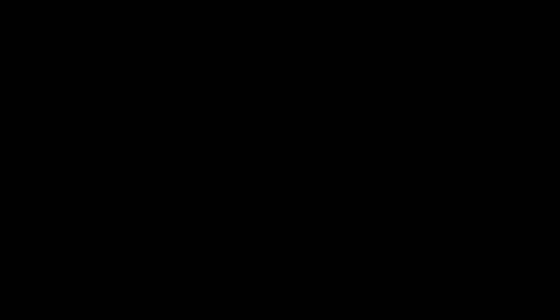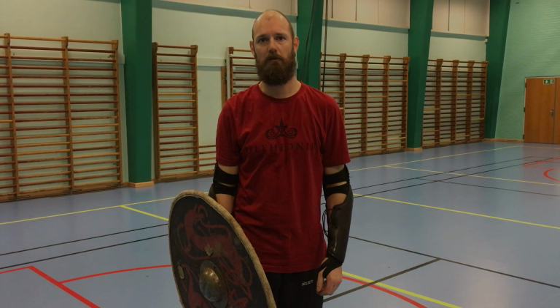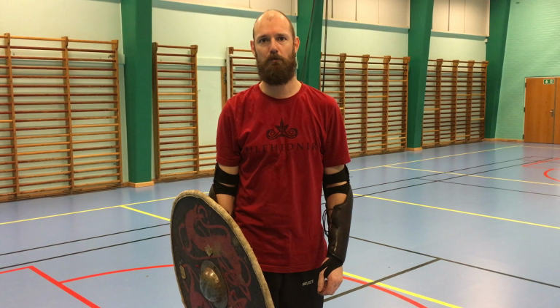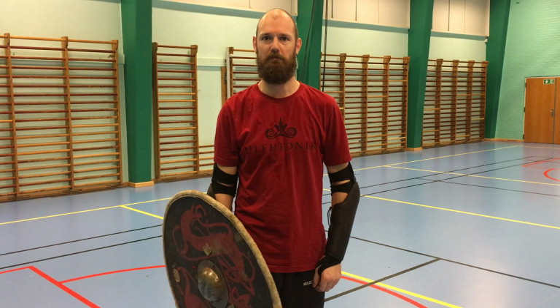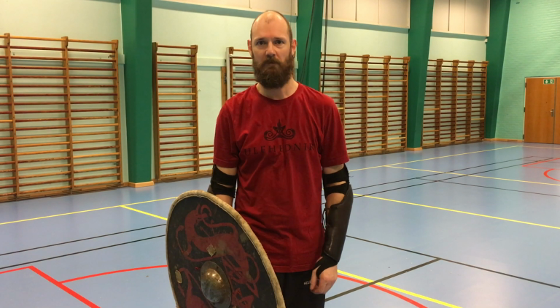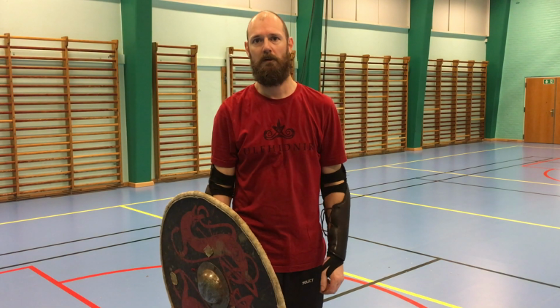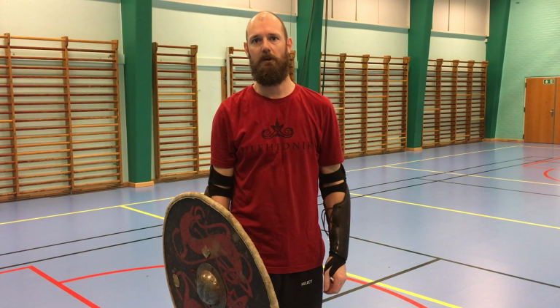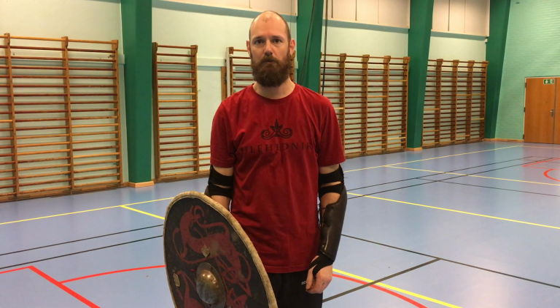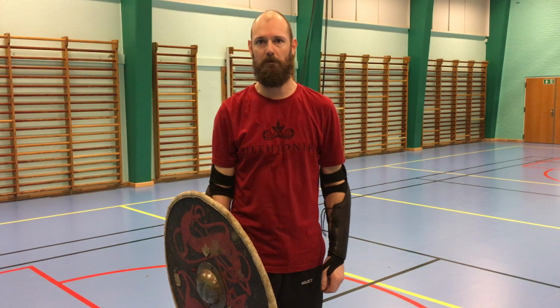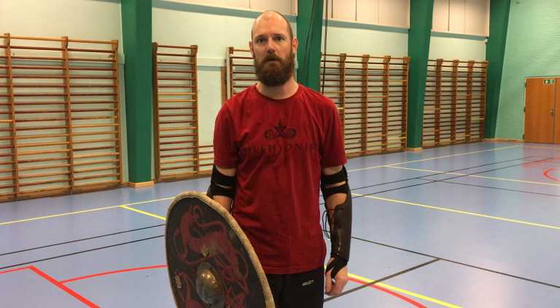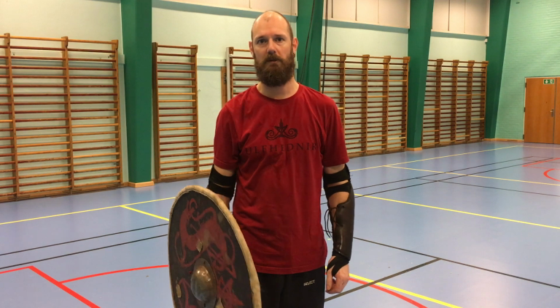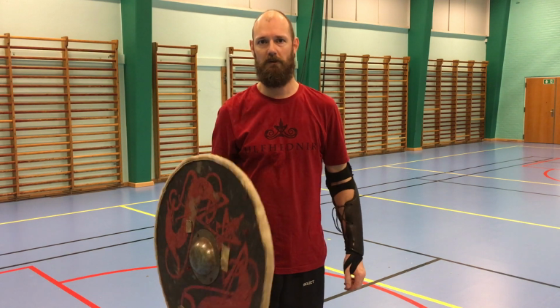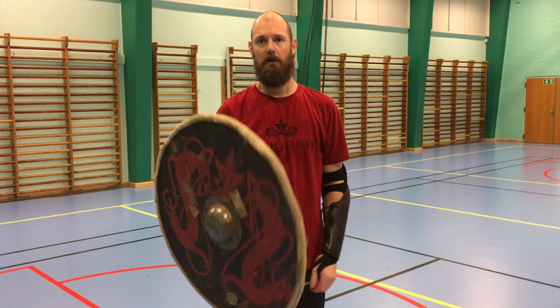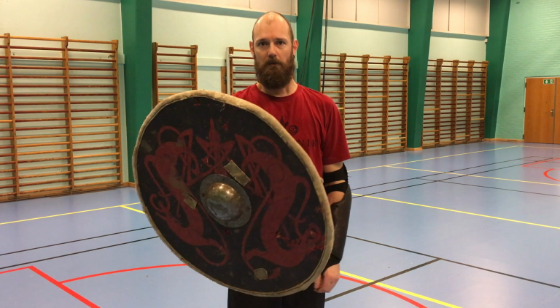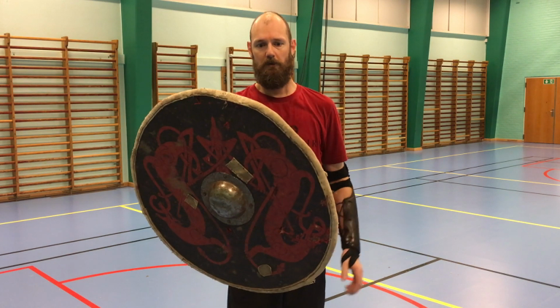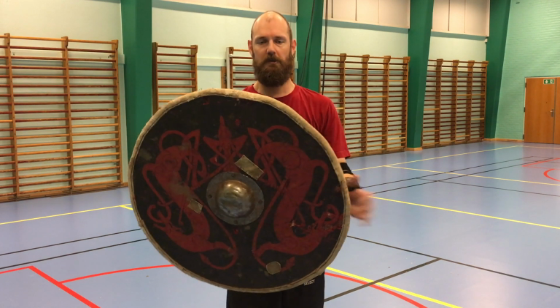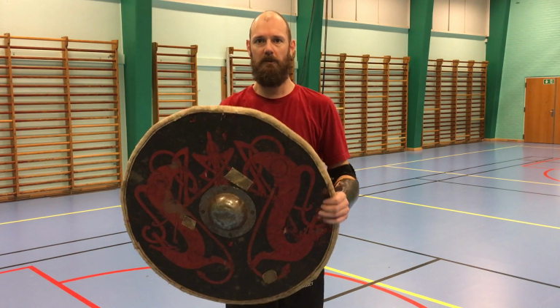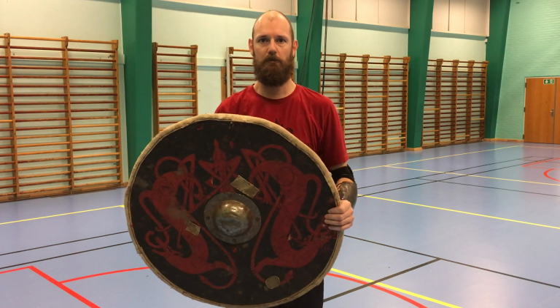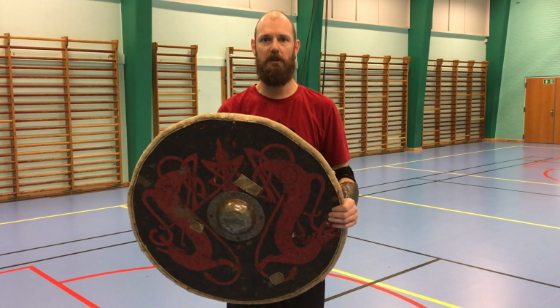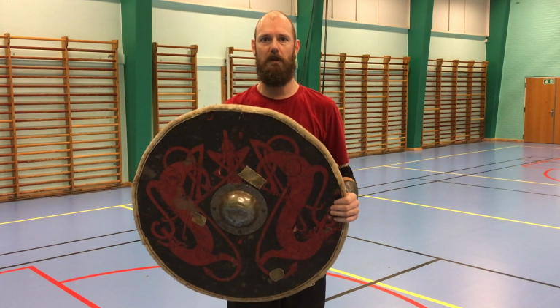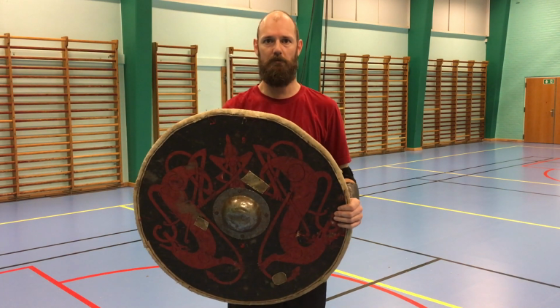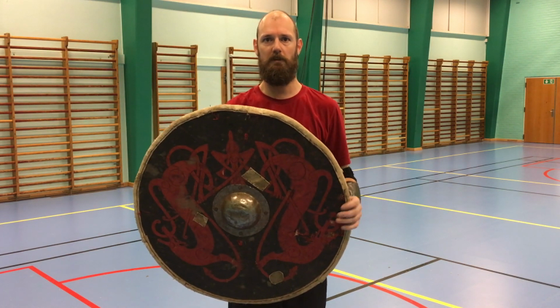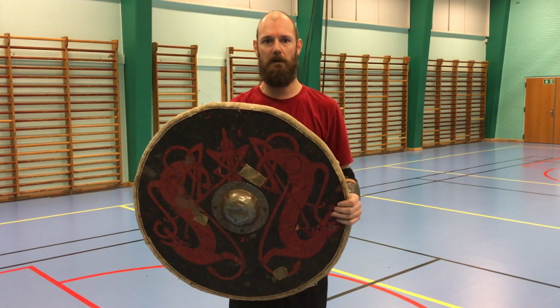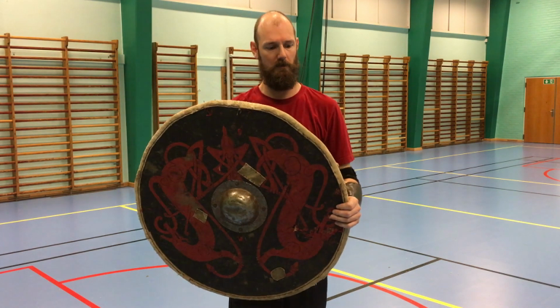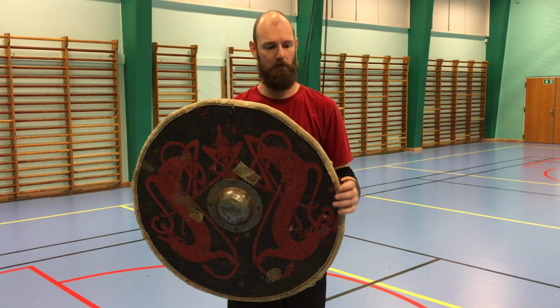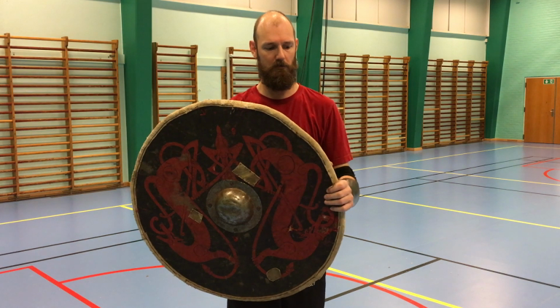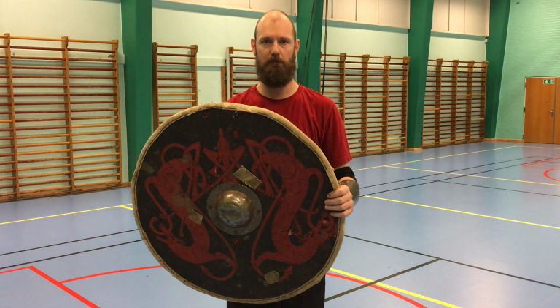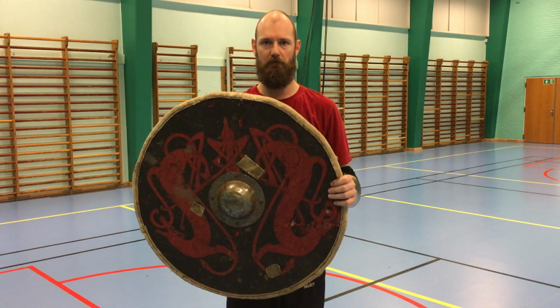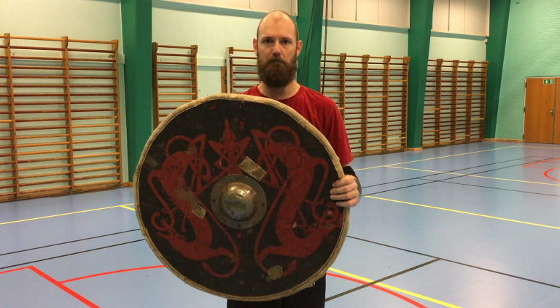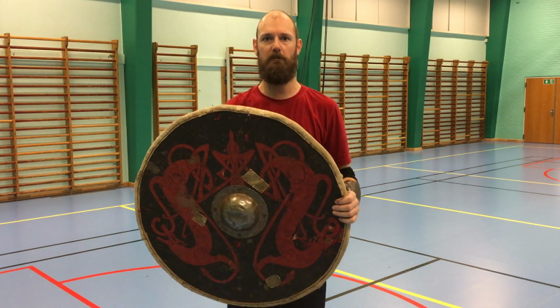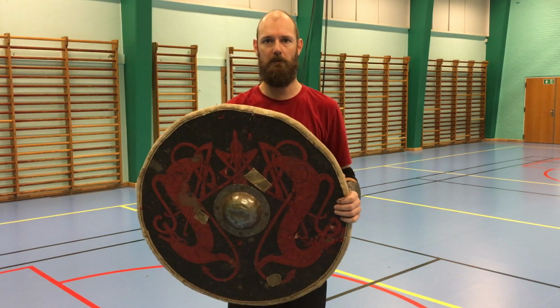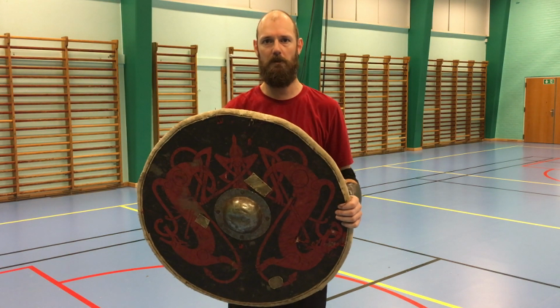Hello and welcome. Today we'll be talking about the shield, using it actively, and we'll be going through some very basic stuff in this video.